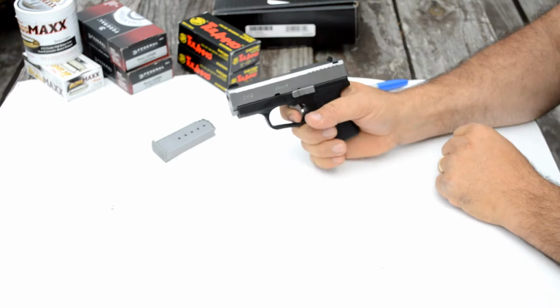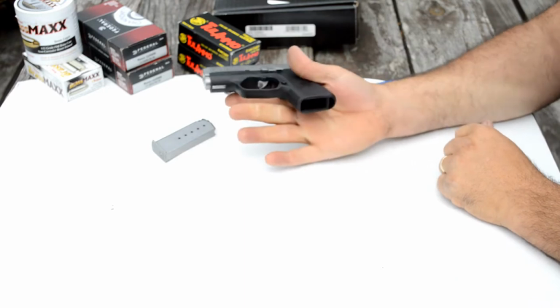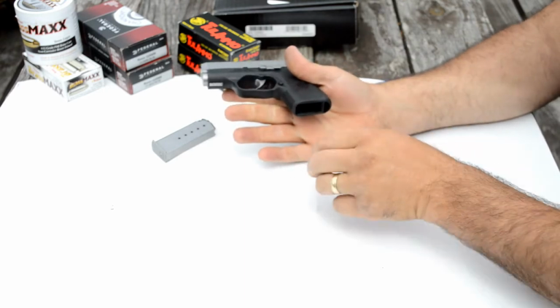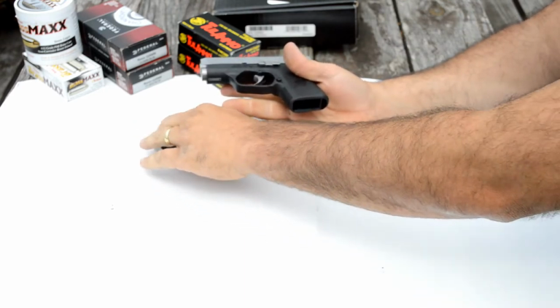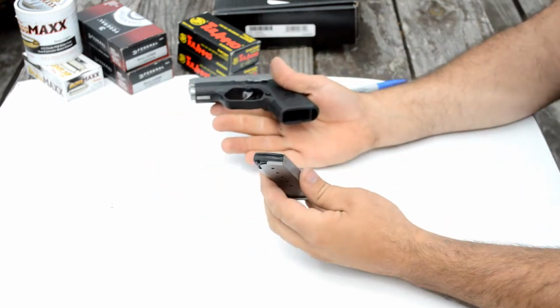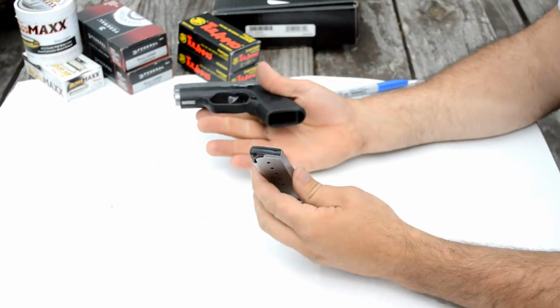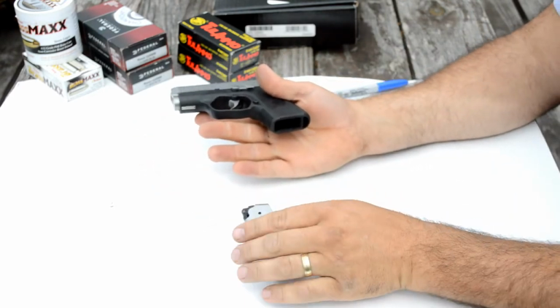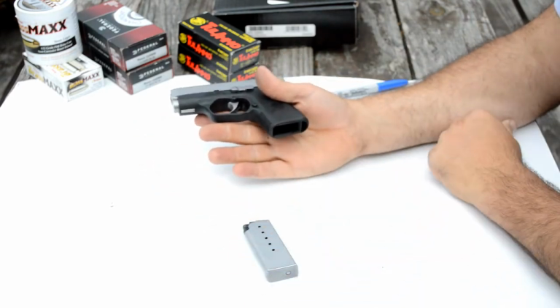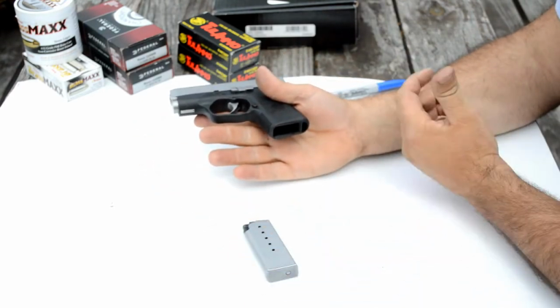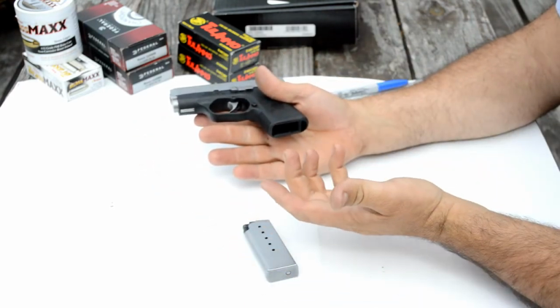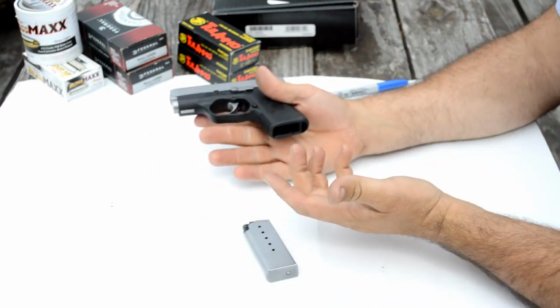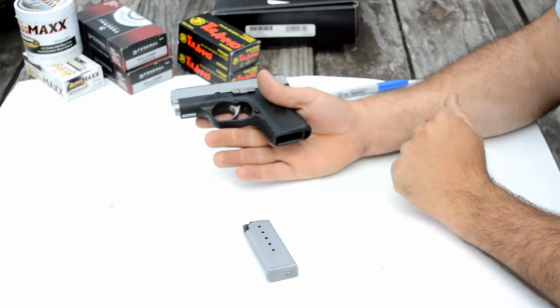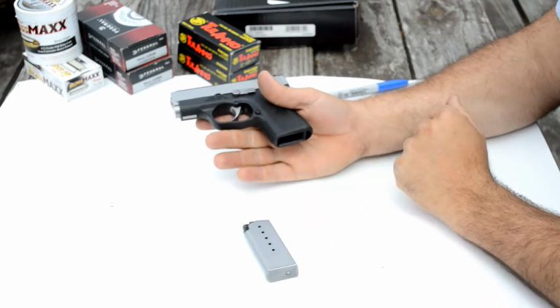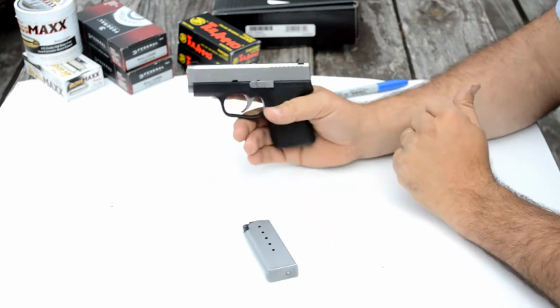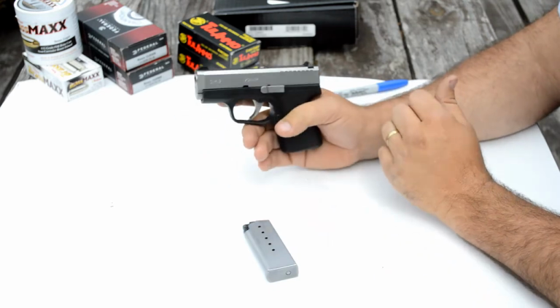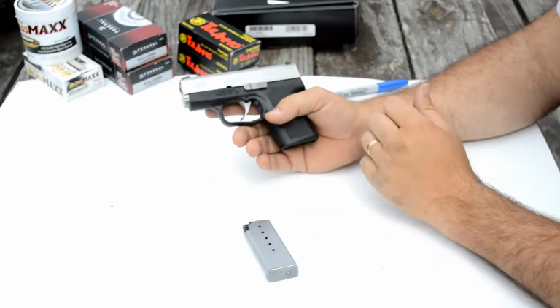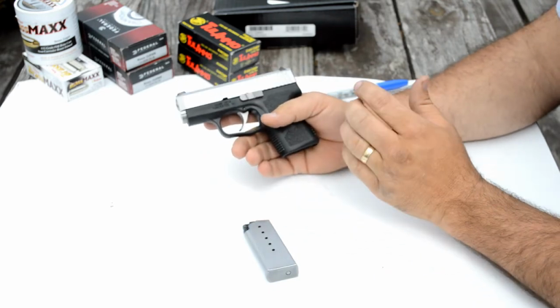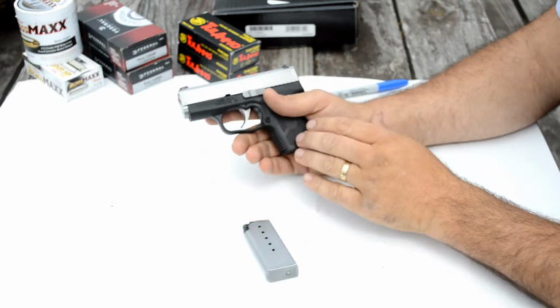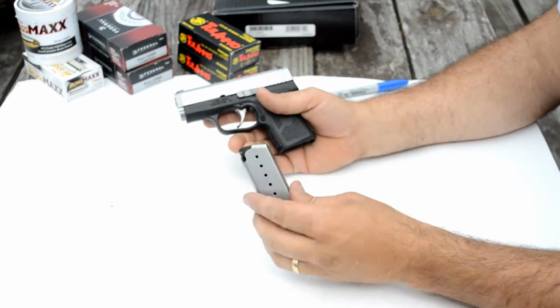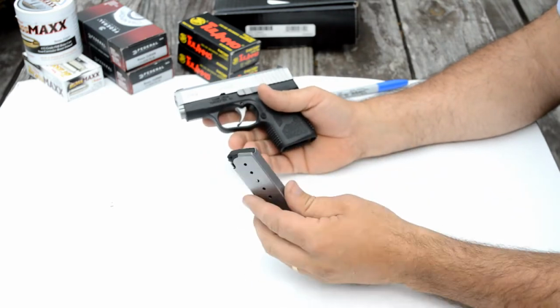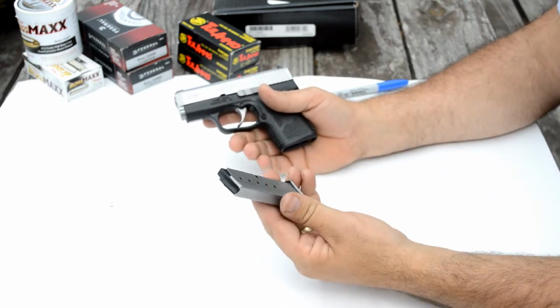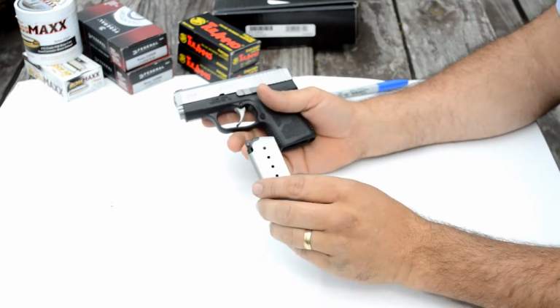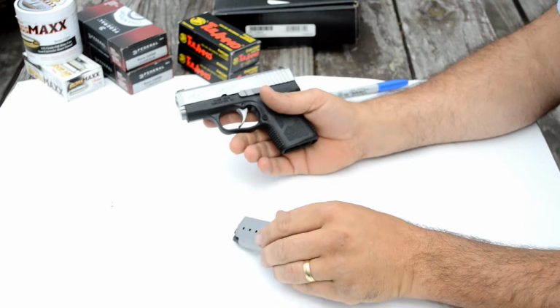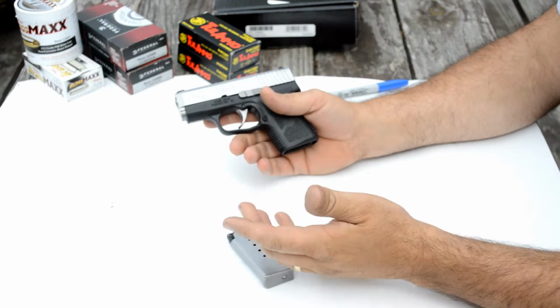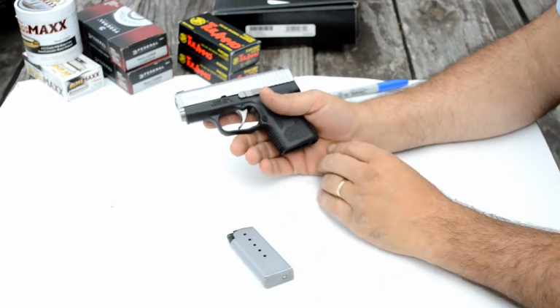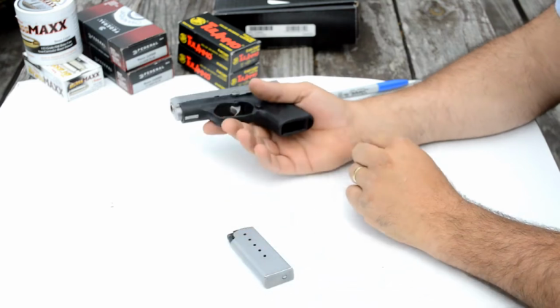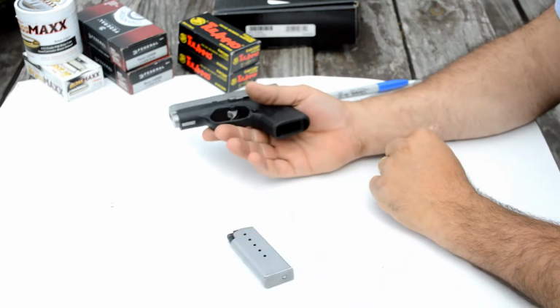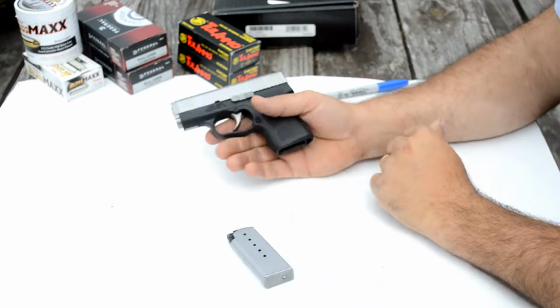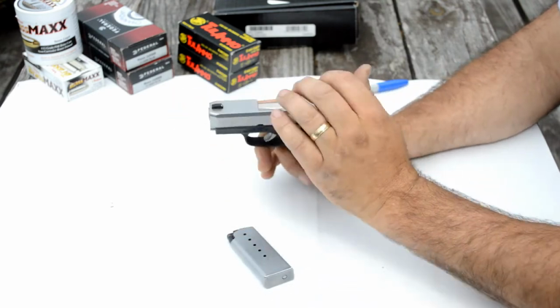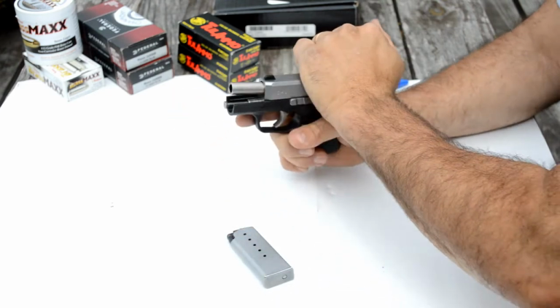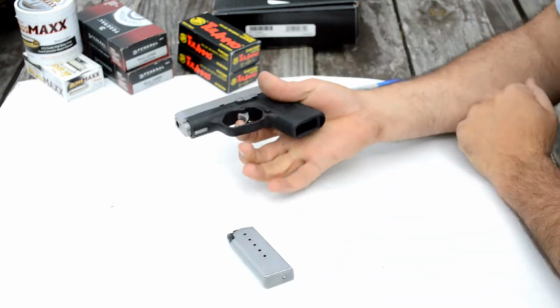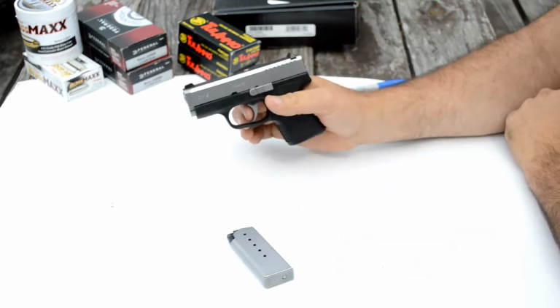The gun will fire without the magazine, which I myself consider a benefit. Some of these little guns have magazine safety disconnects, and I don't really care for them myself, but this one will fire without the magazine inserted.